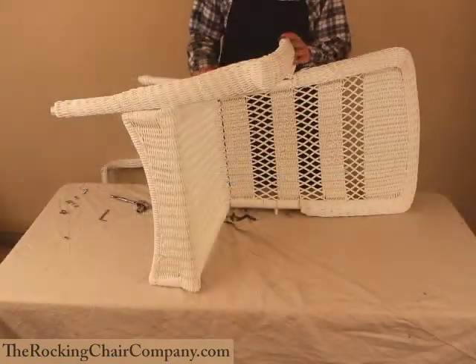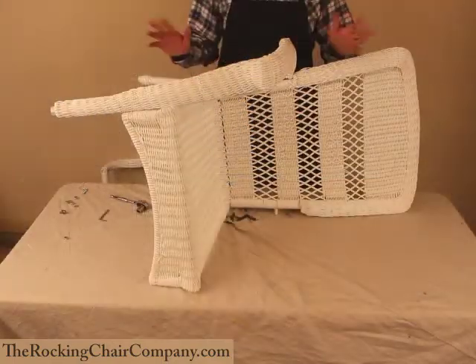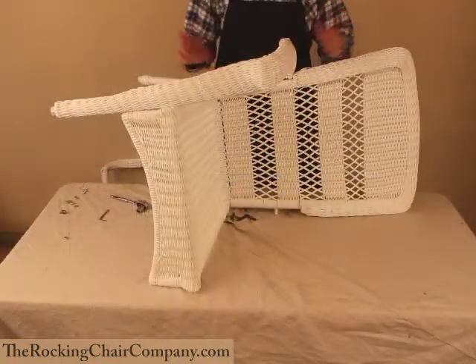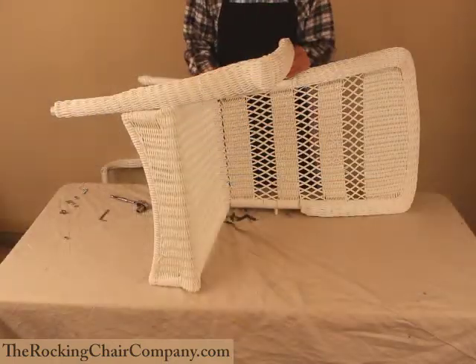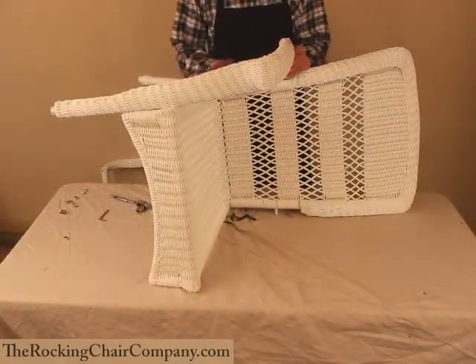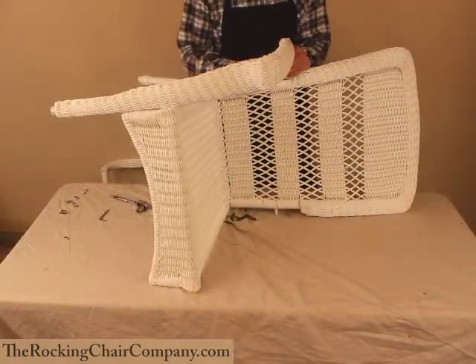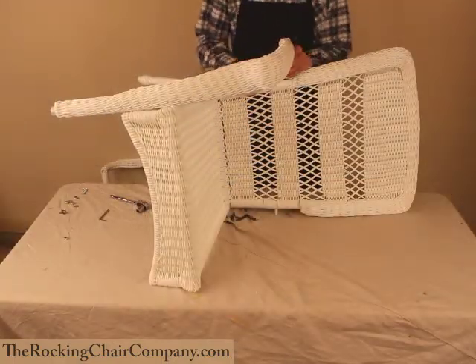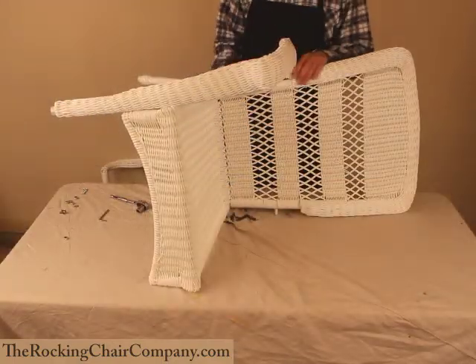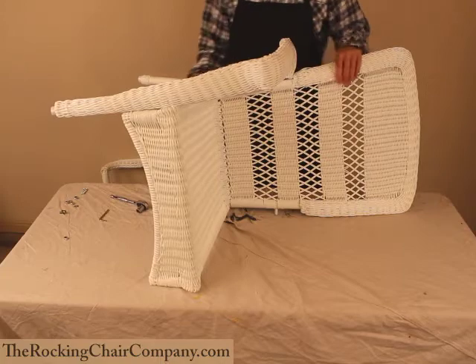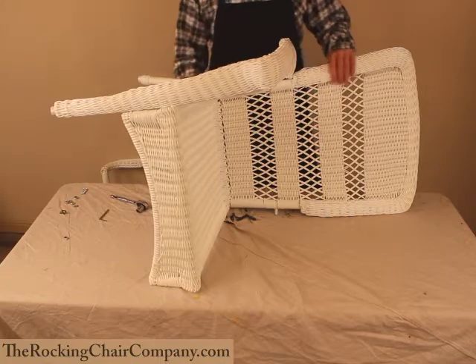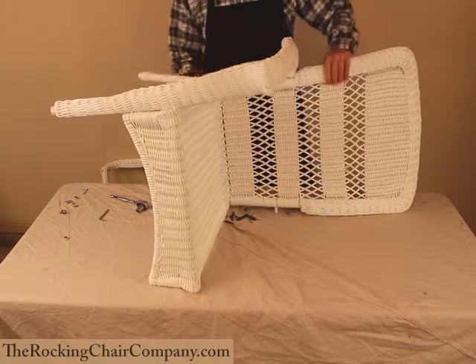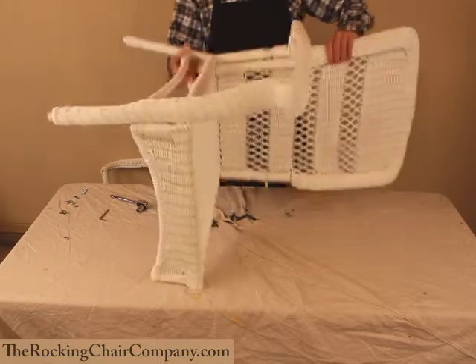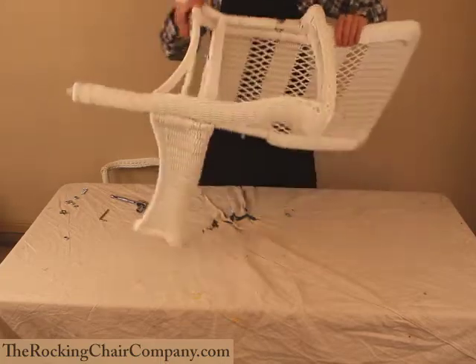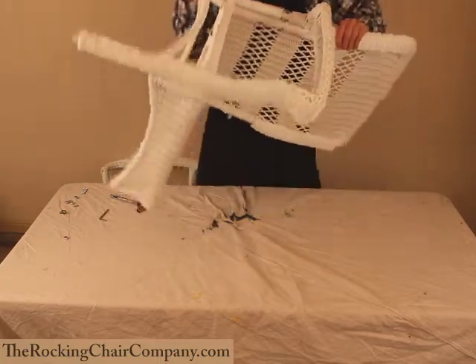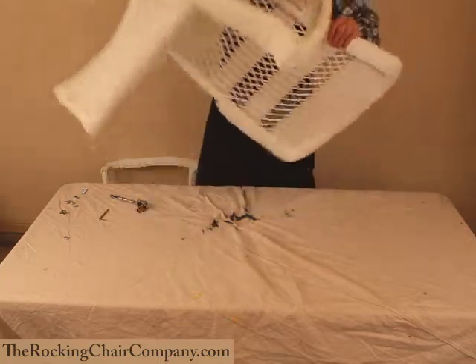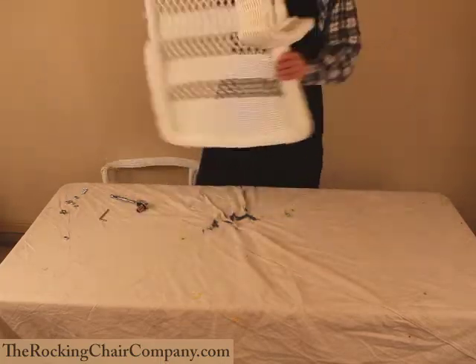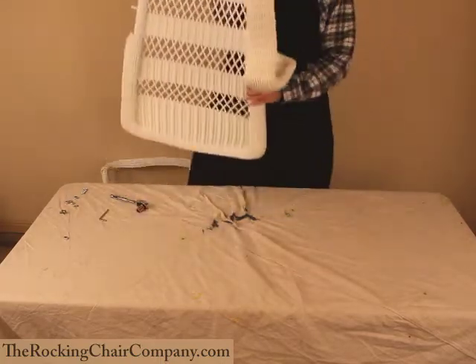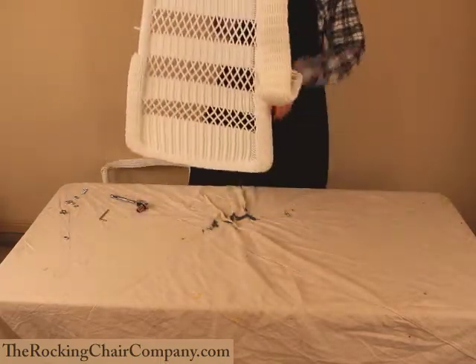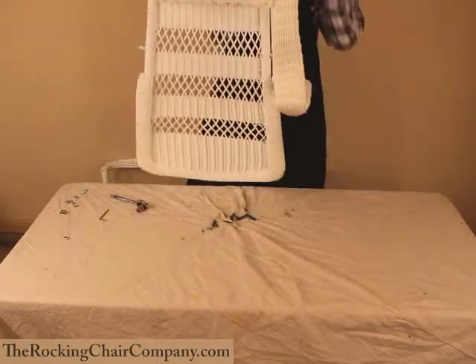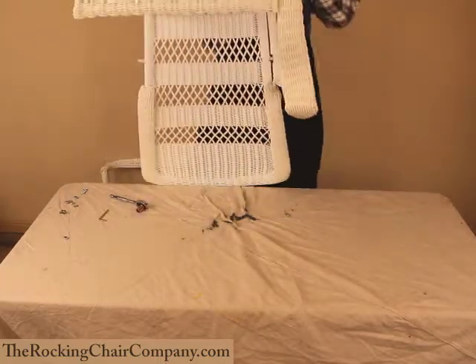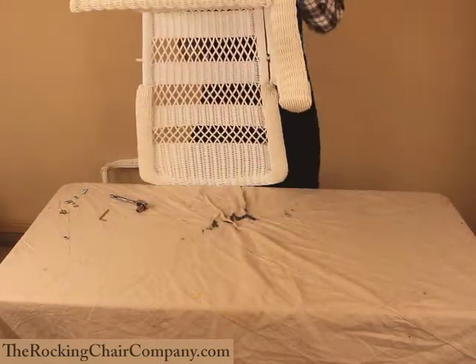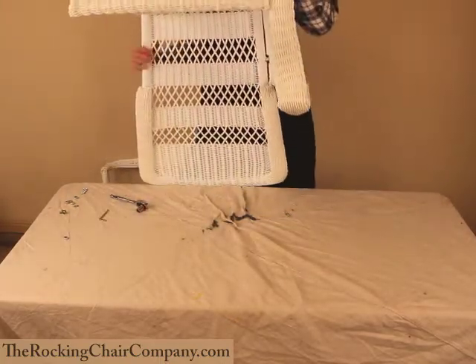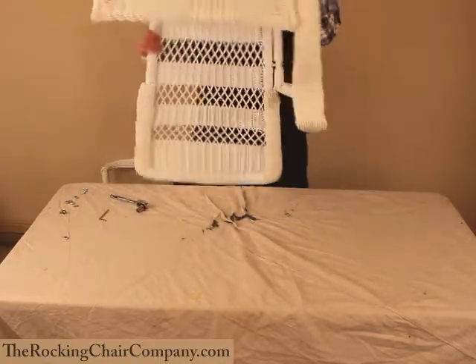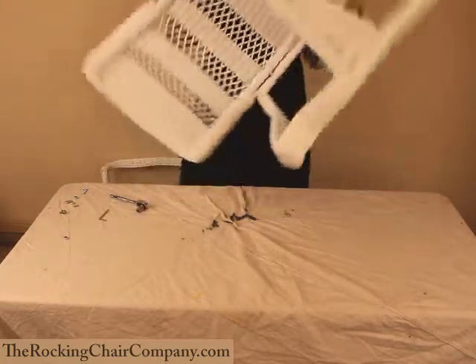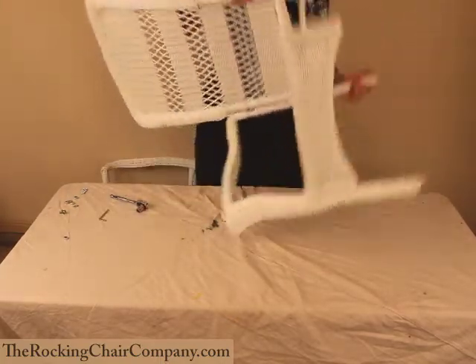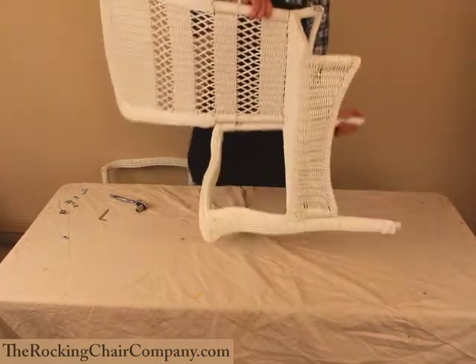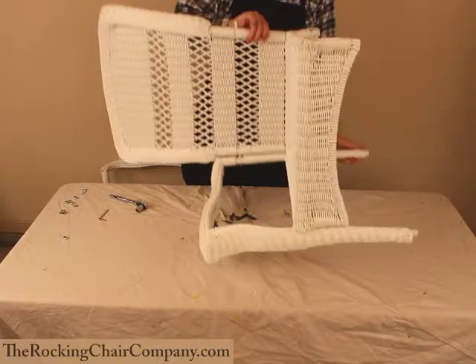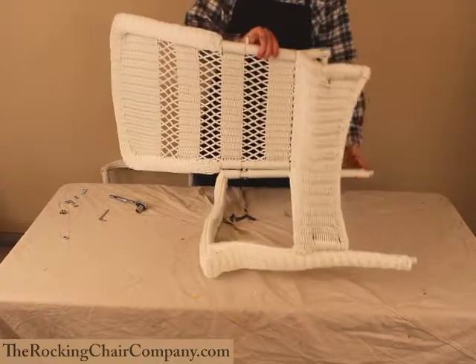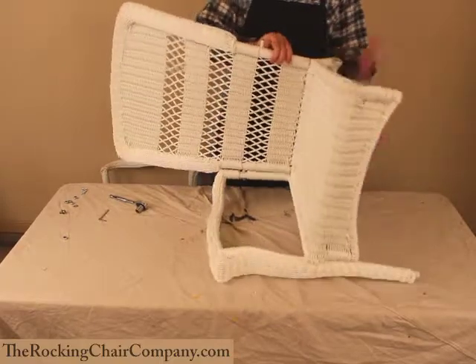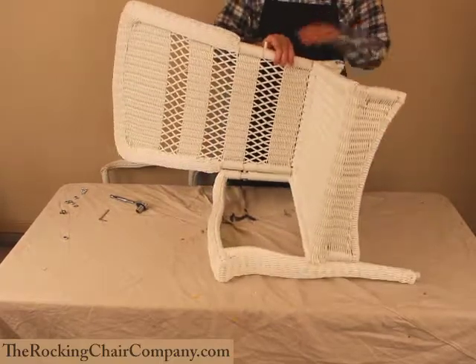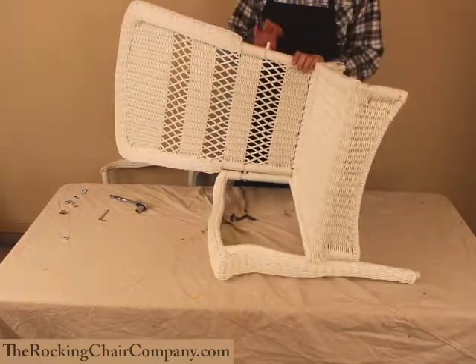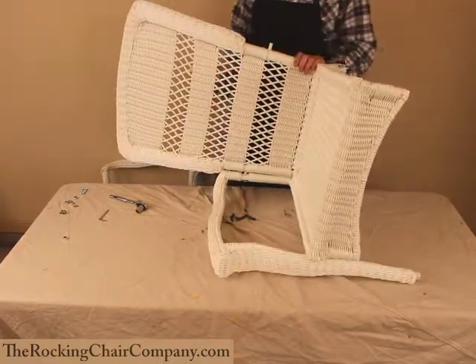Okay folks, now that we've got the right side on, we're just going to flip the chair over and repeat the exact same procedure on the left side.